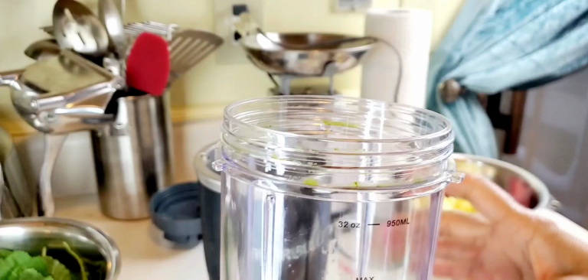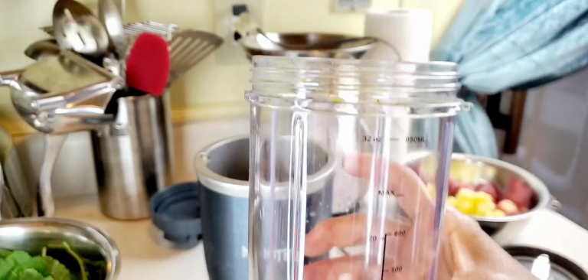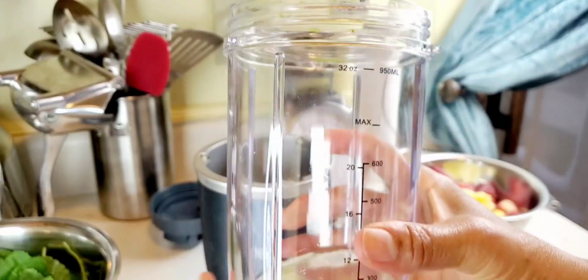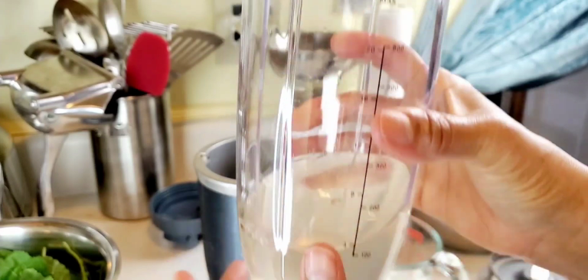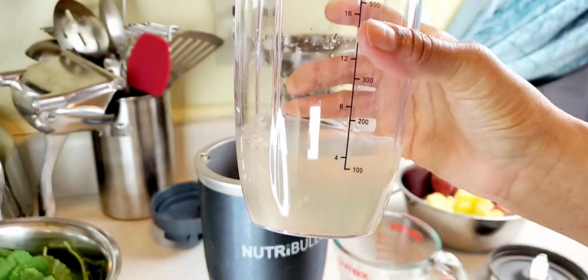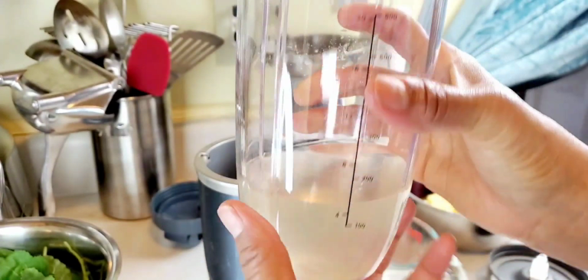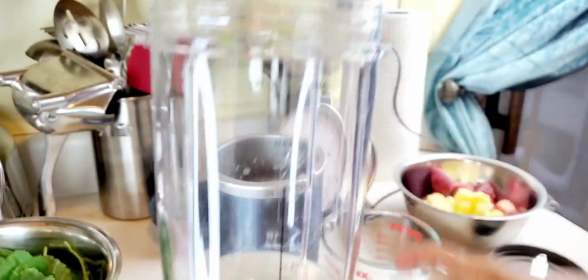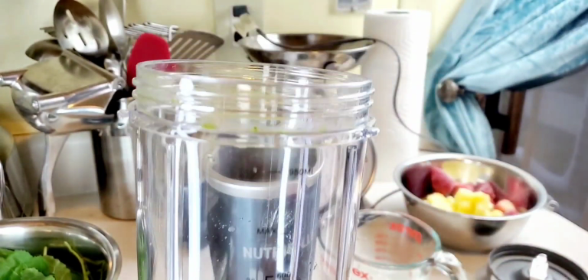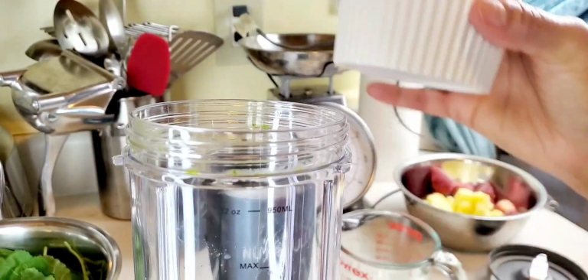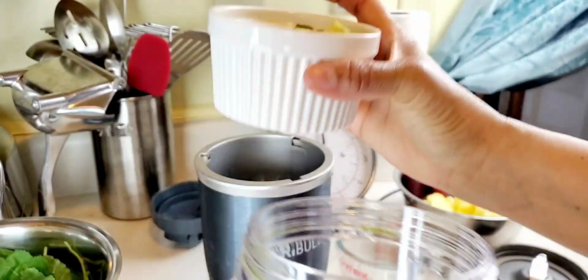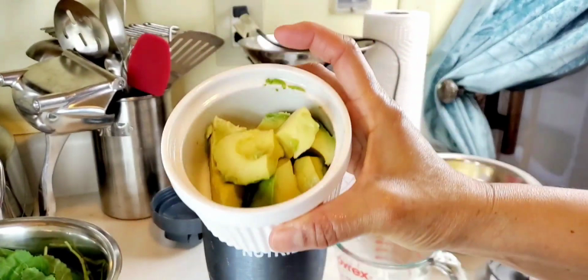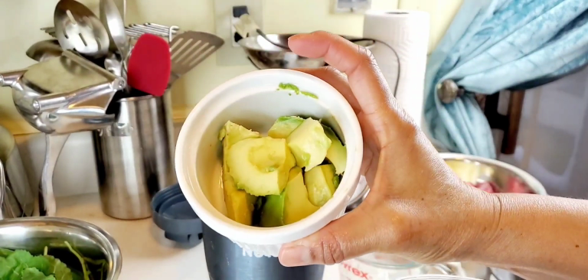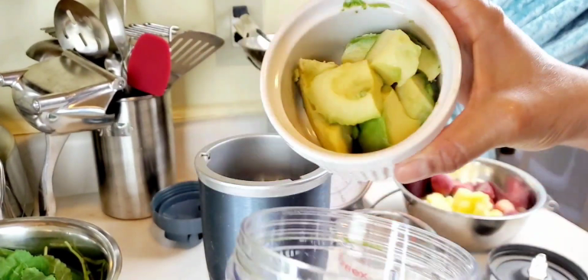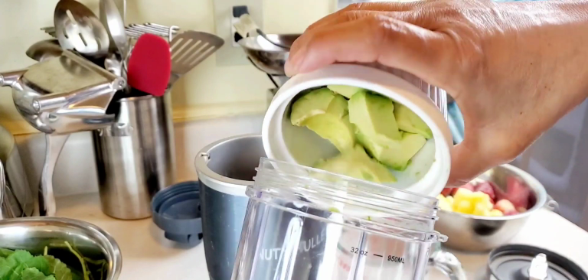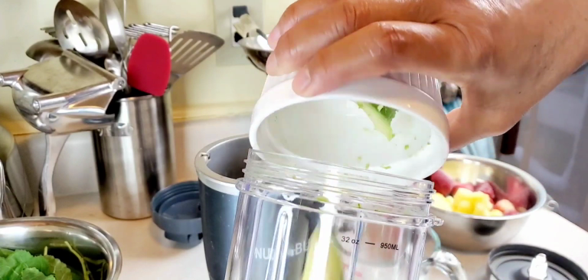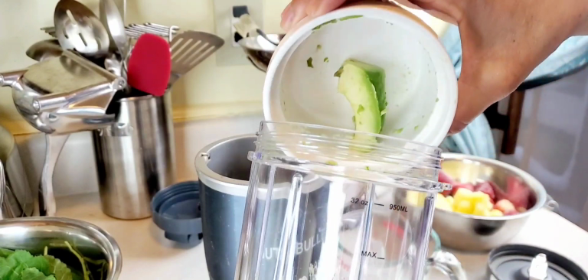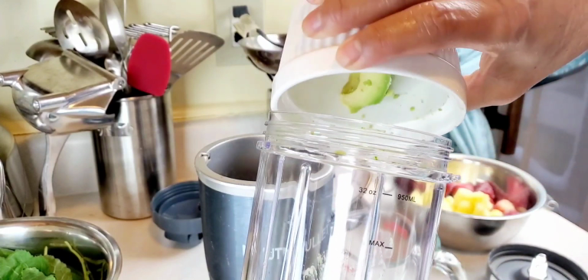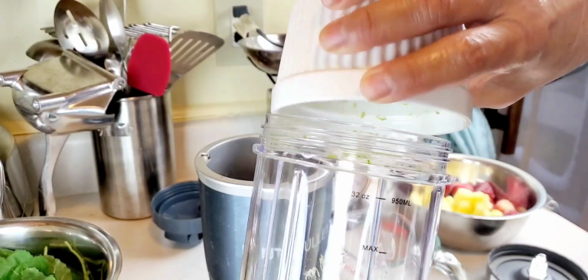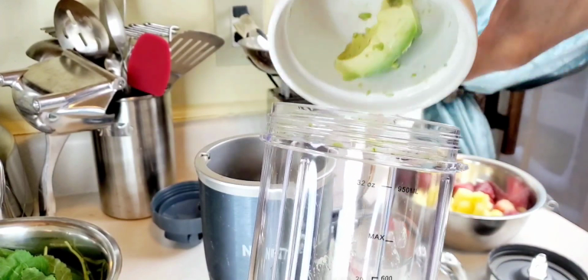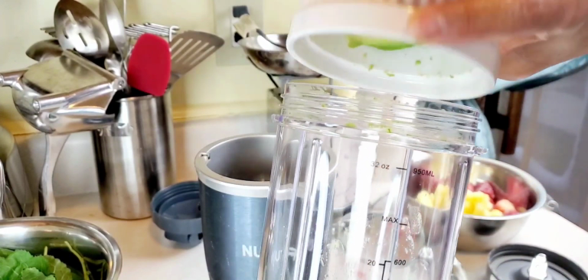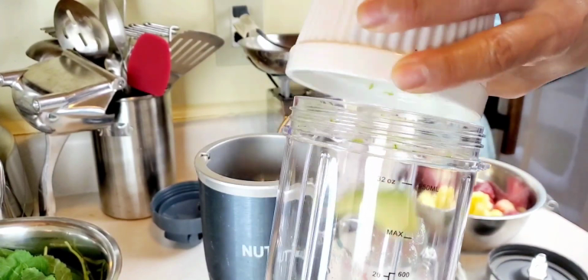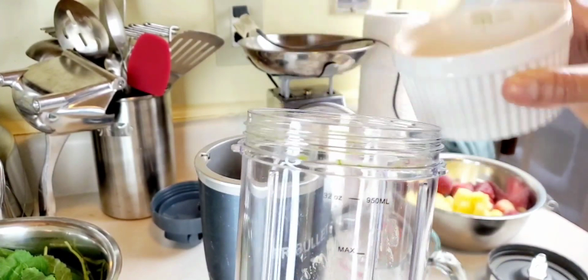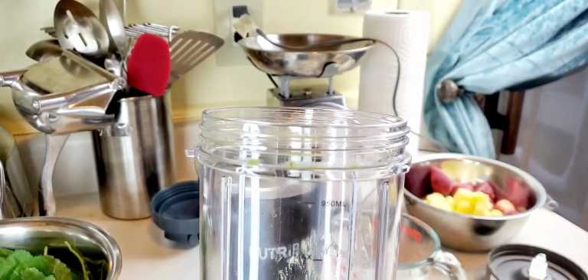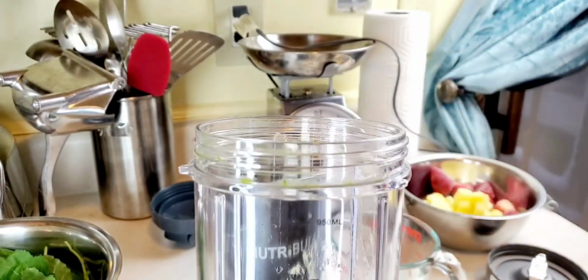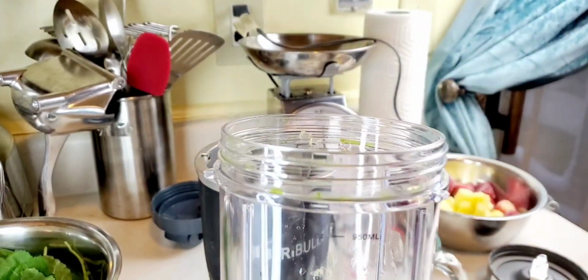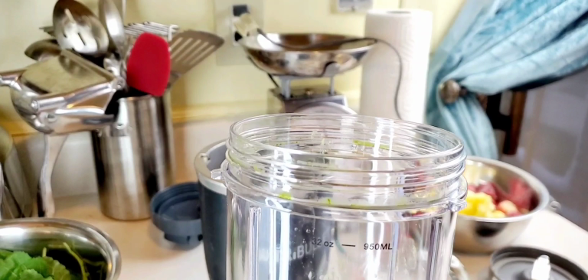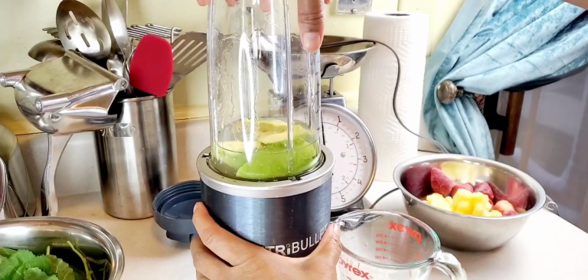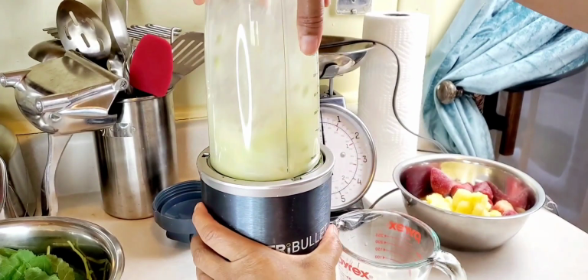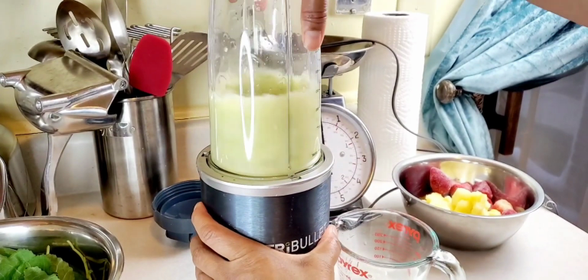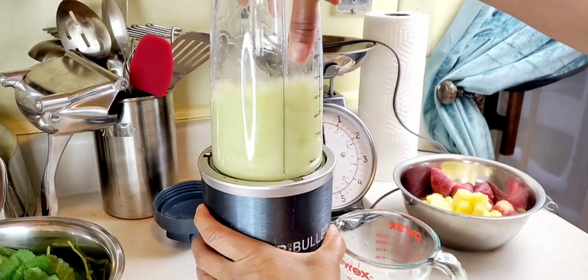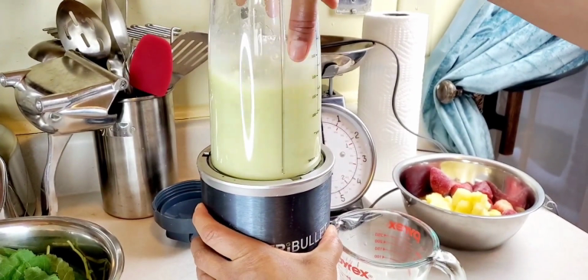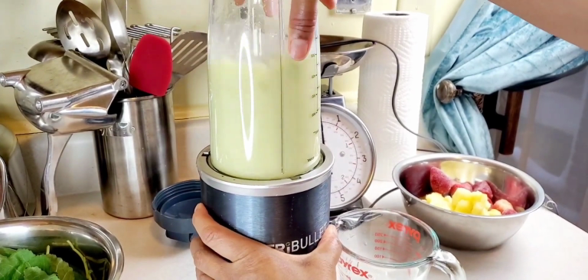Coconut water, I don't know if you know, is really high in potassium — that was about 850 milligrams. So consult your doctor before using this recipe, especially if you have potassium restrictions.